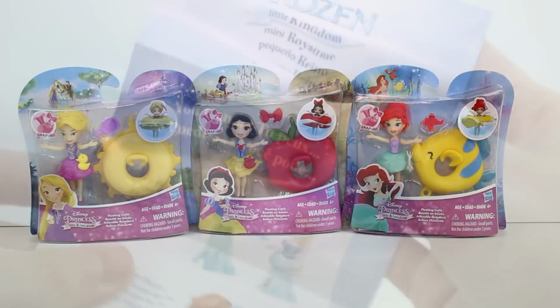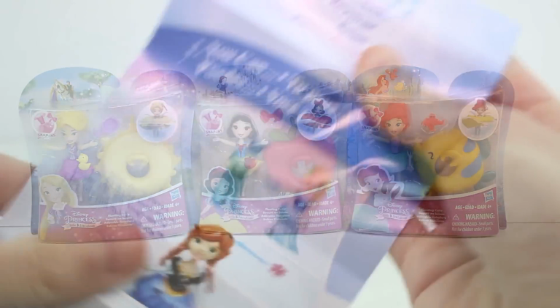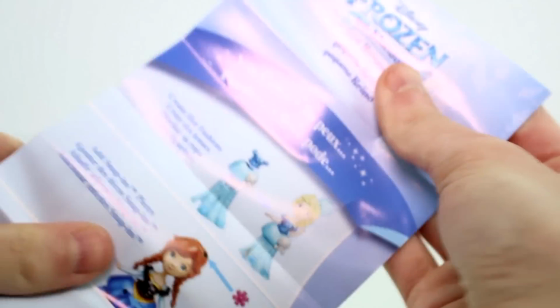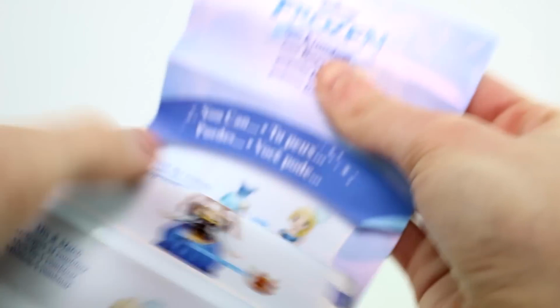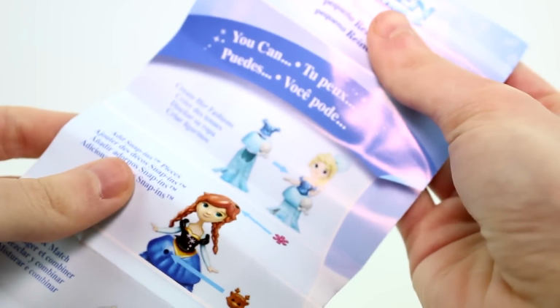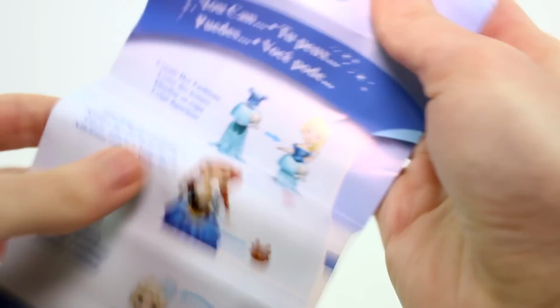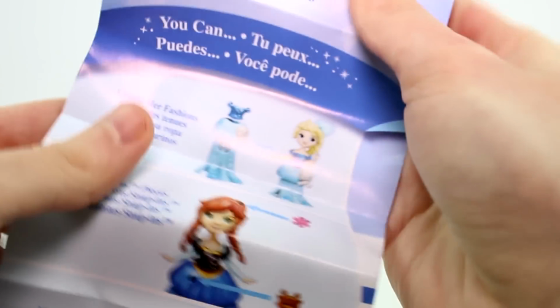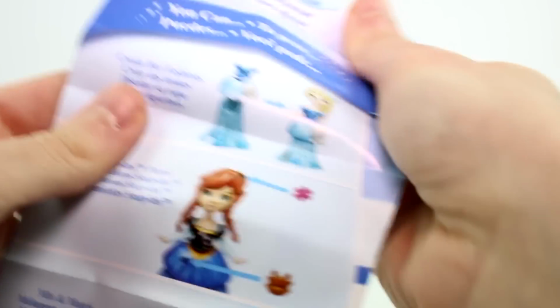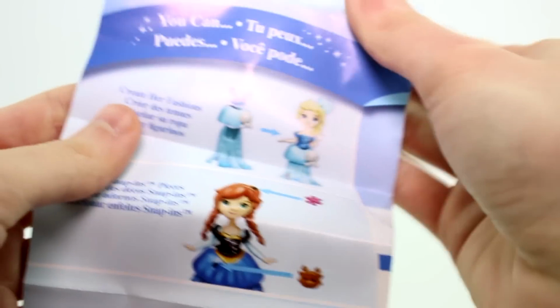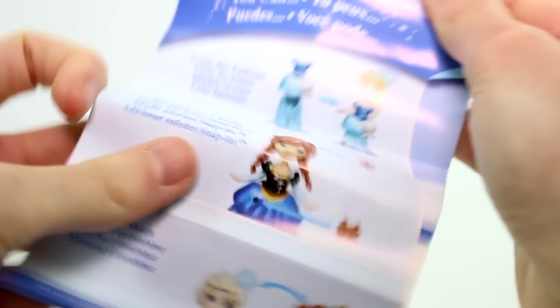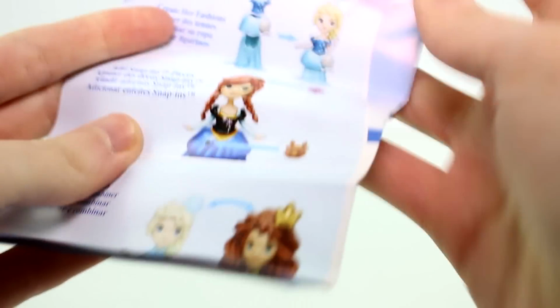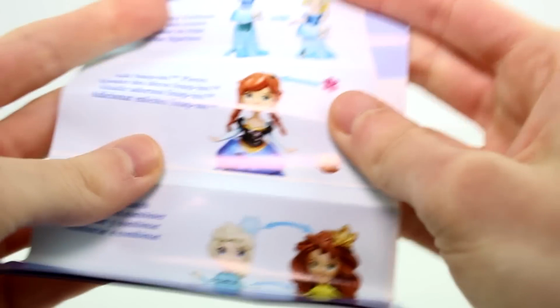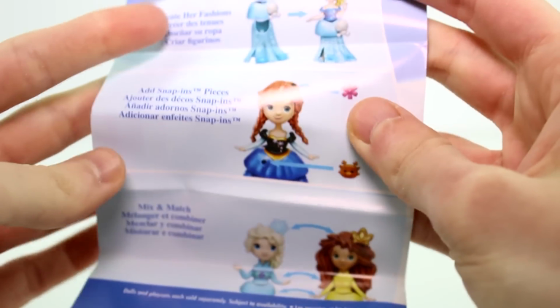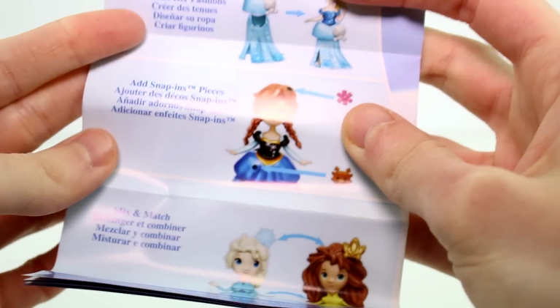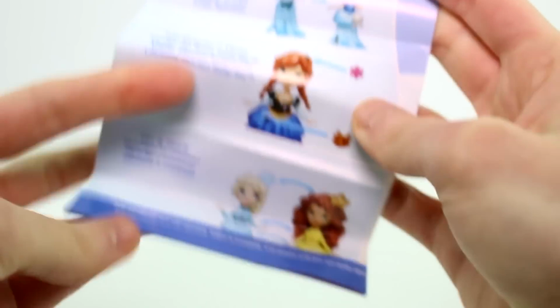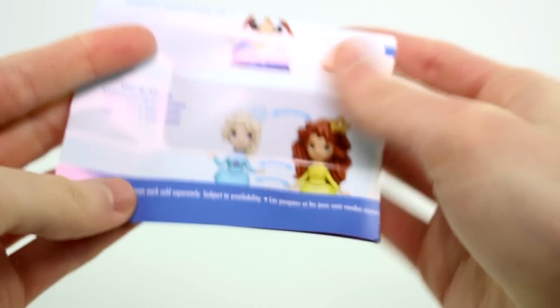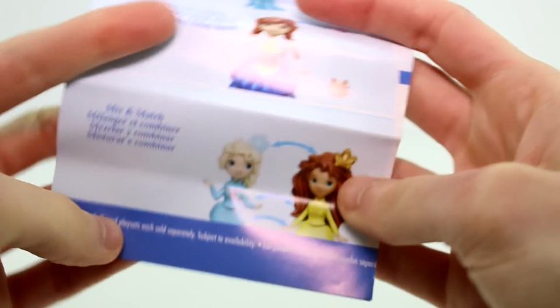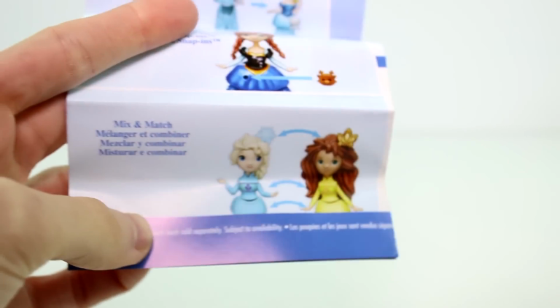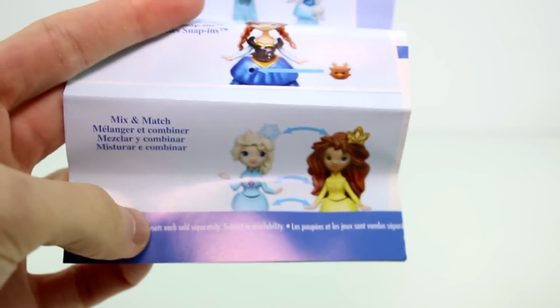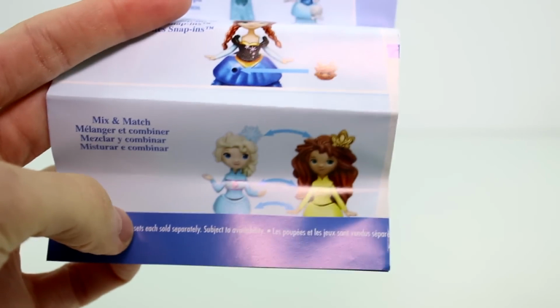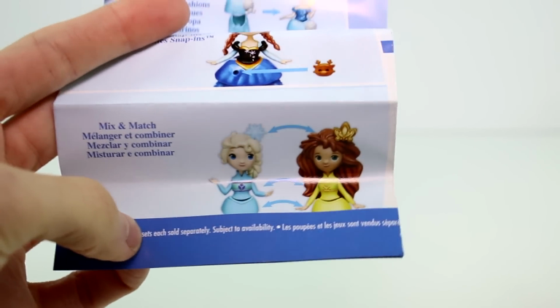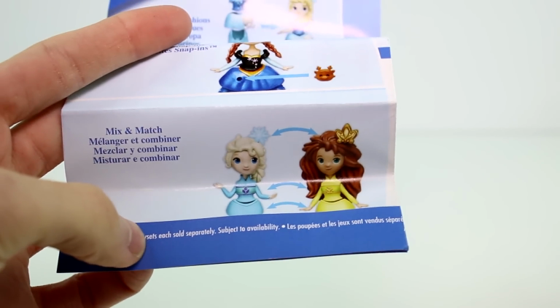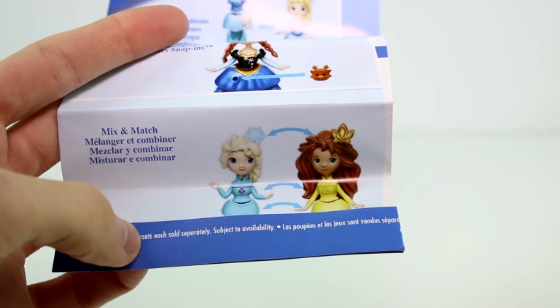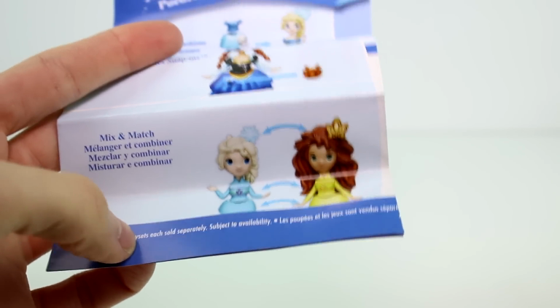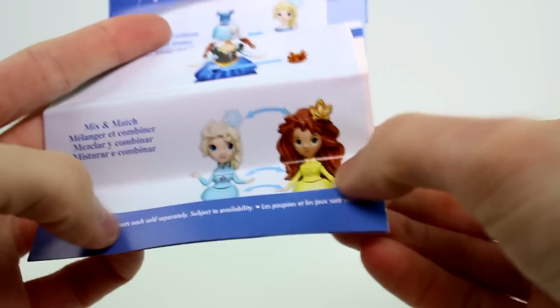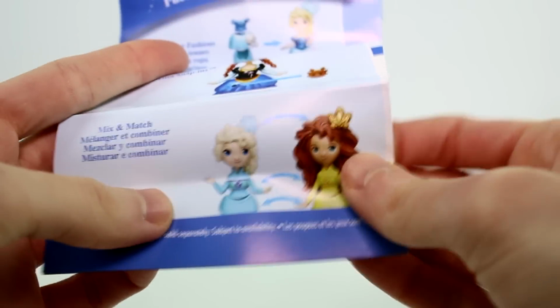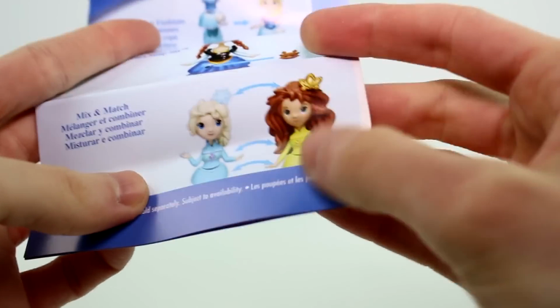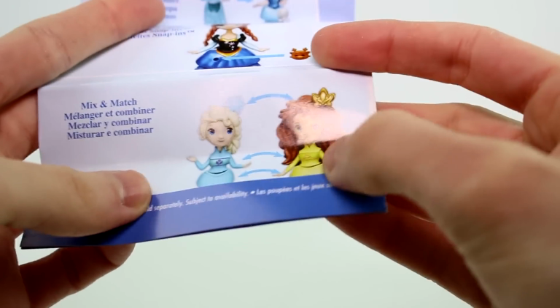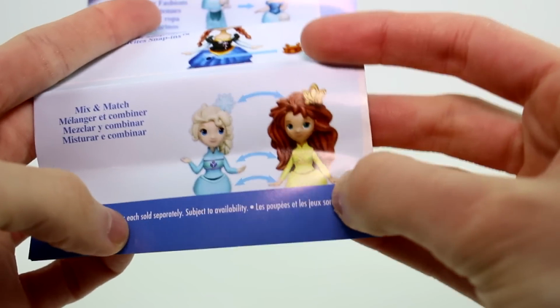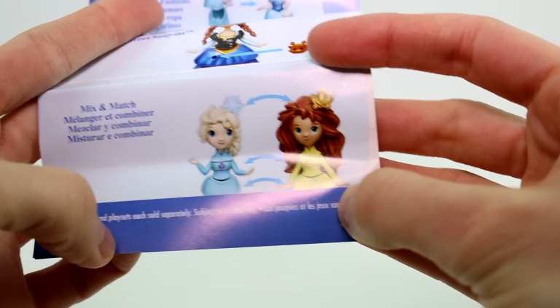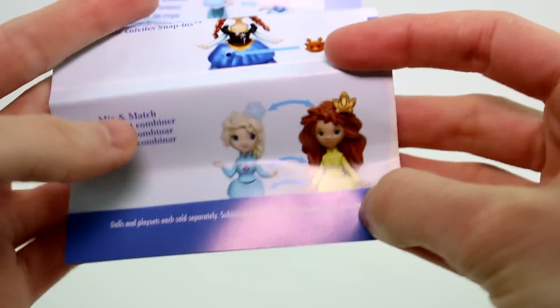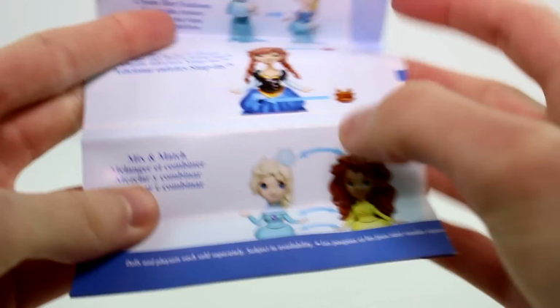Each one of these has a checklist. Looks like we're going to get a little bit of a sneak peek of some of the newer ones coming out. Look at this one — this little Anna with the messy hair. That's going to be cute.